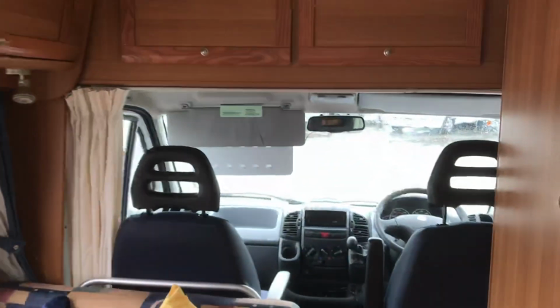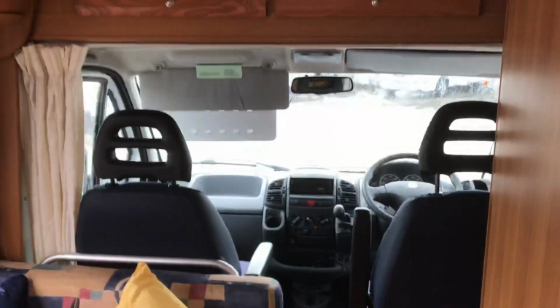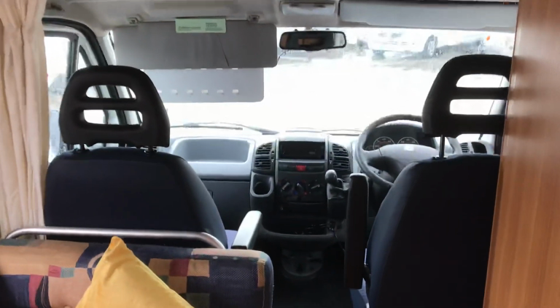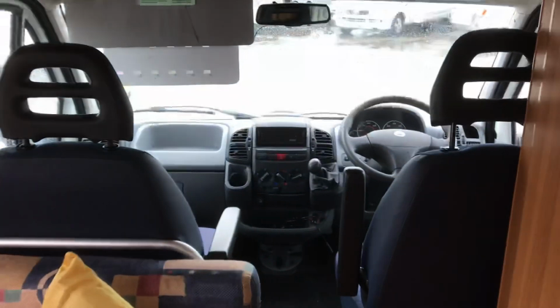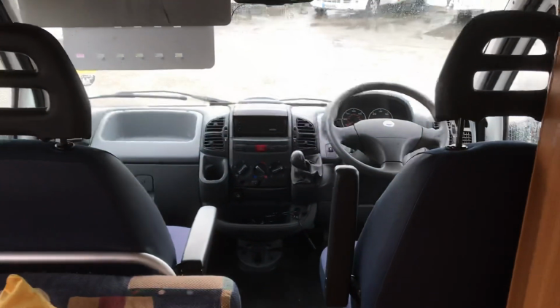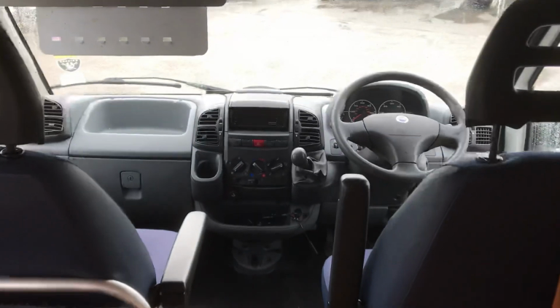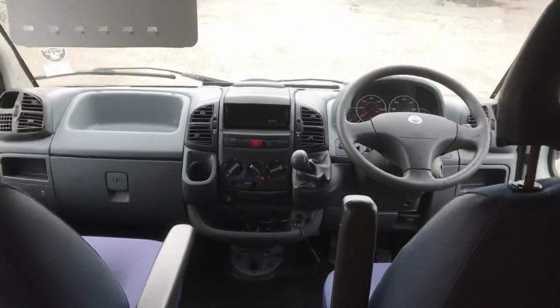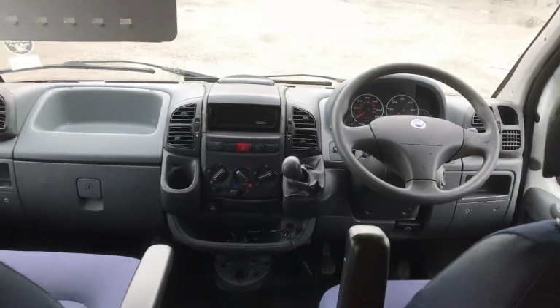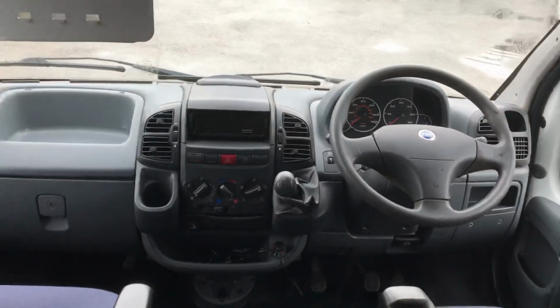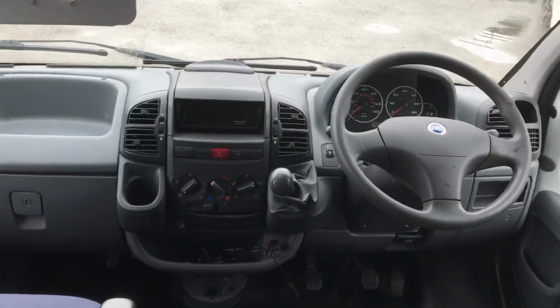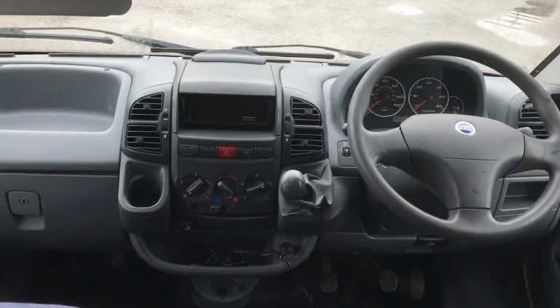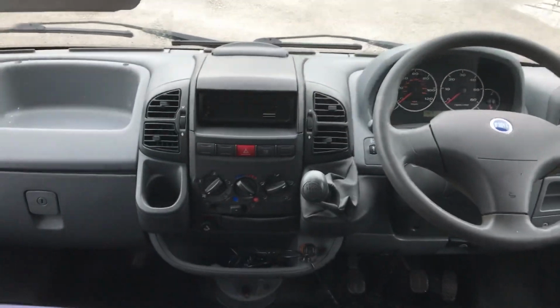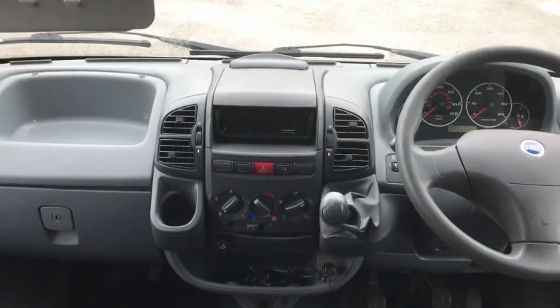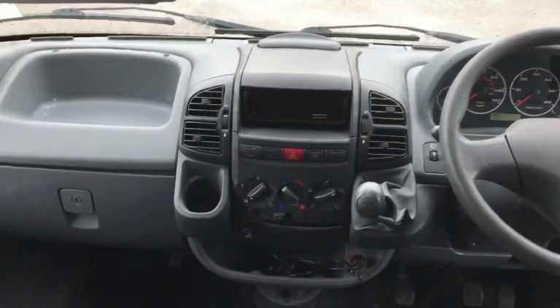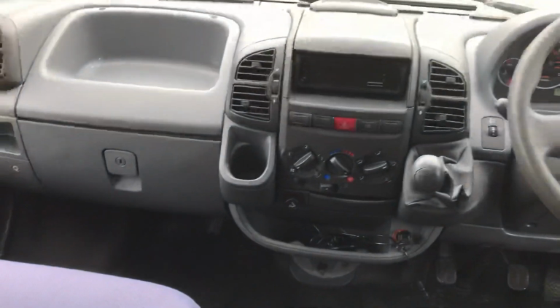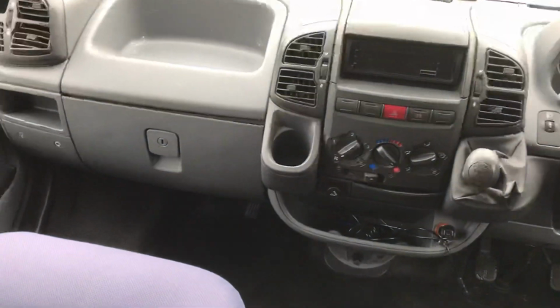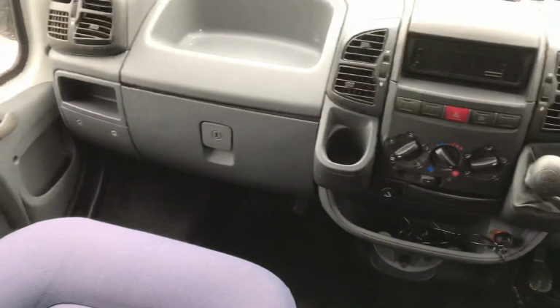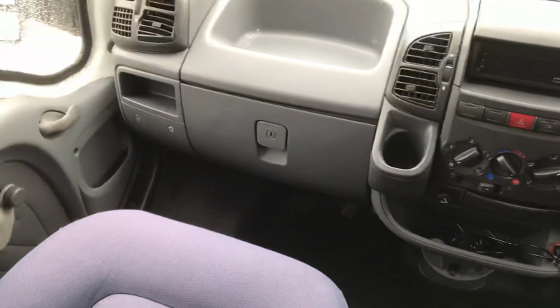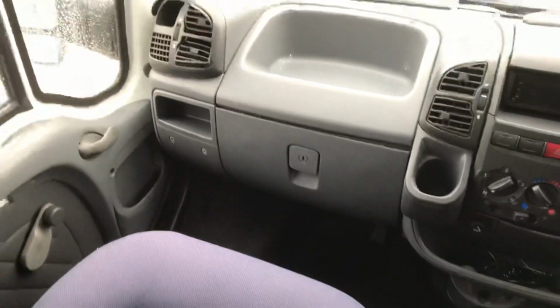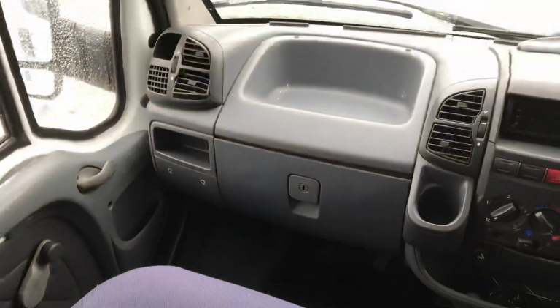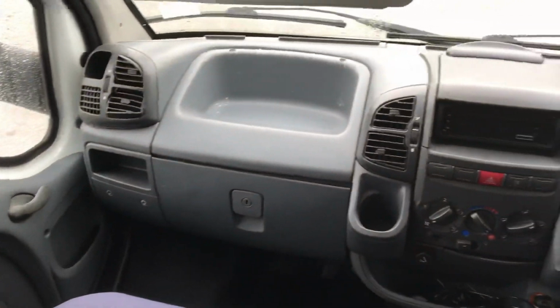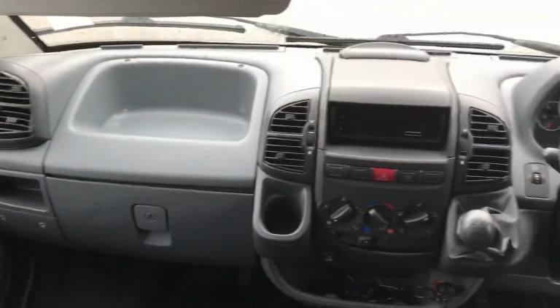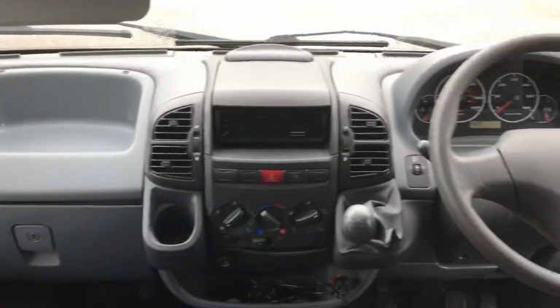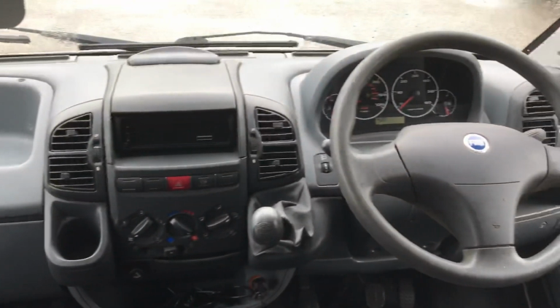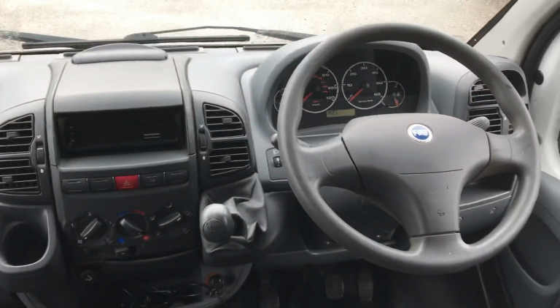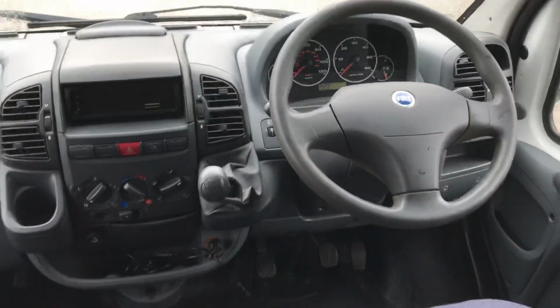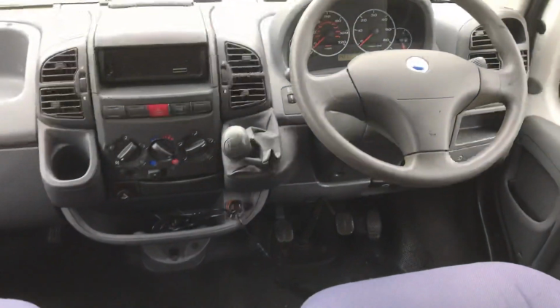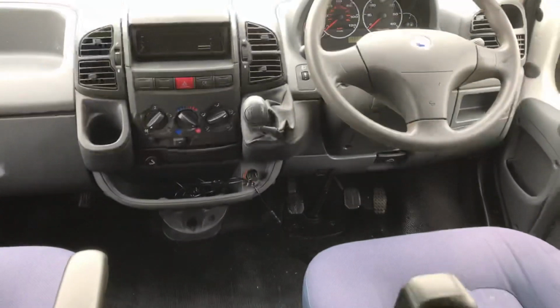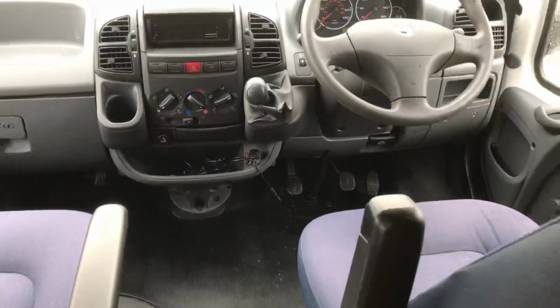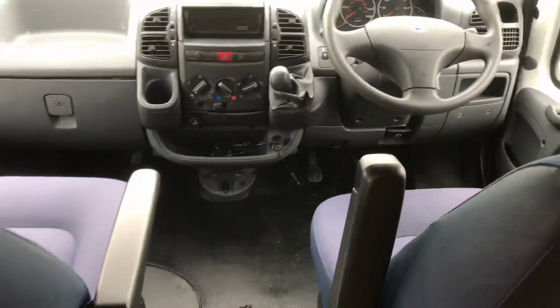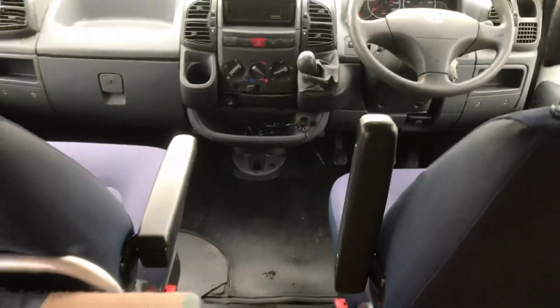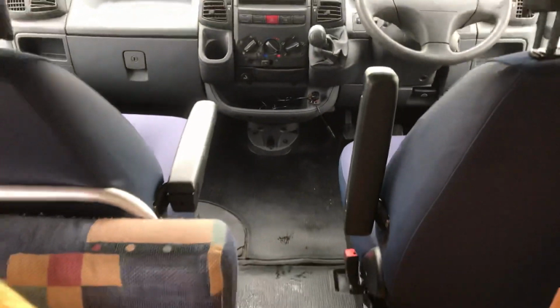Moving into the cab, there's a CD player, five-speed manual gearbox. Very well looked after, very clean and tidy, fully serviced, and just been MOT'd as well.